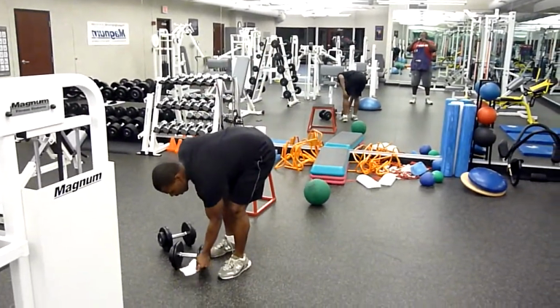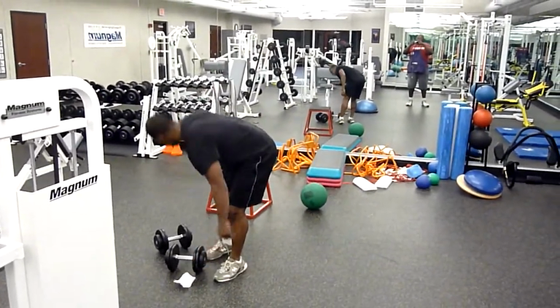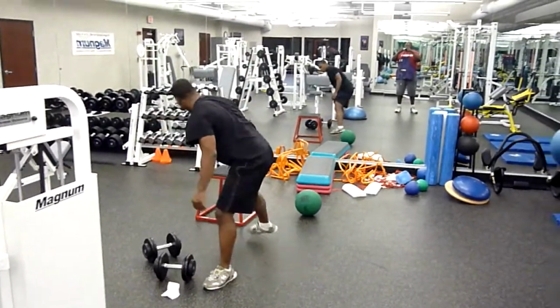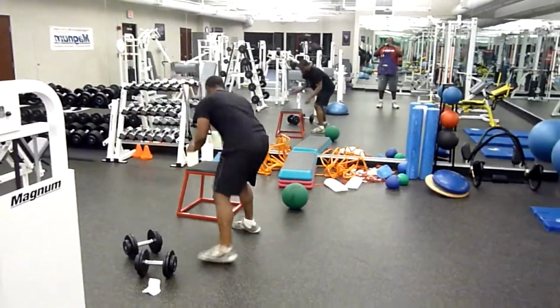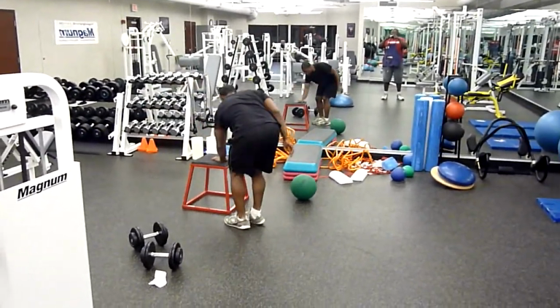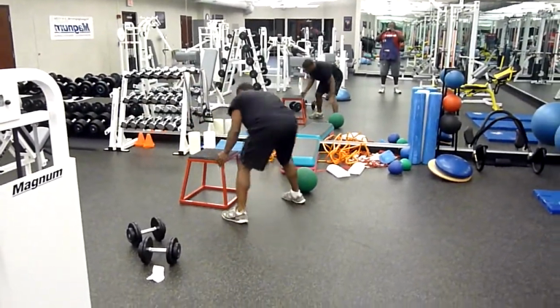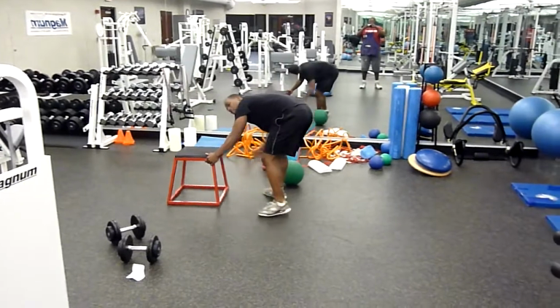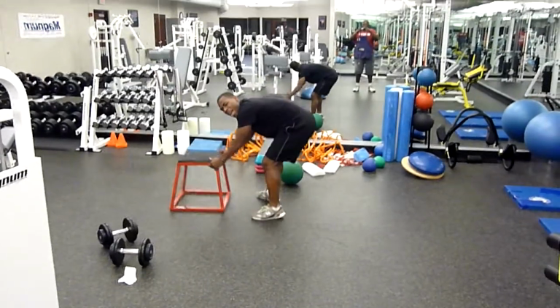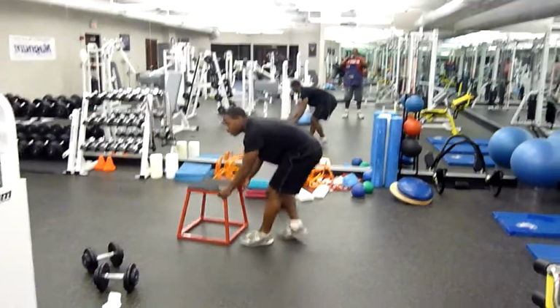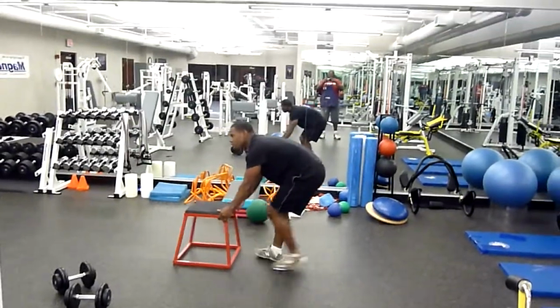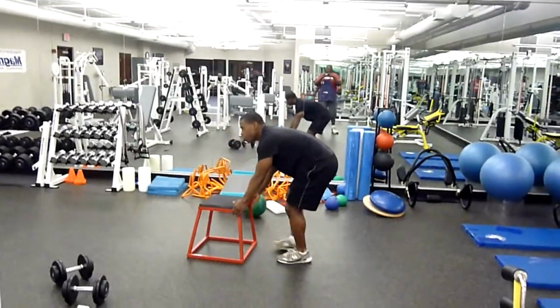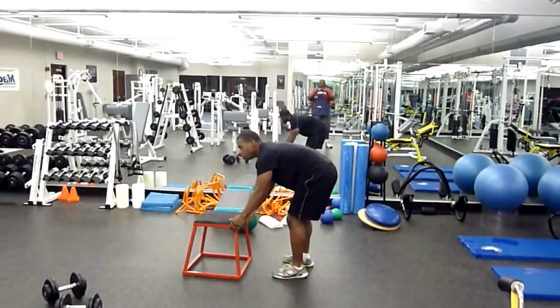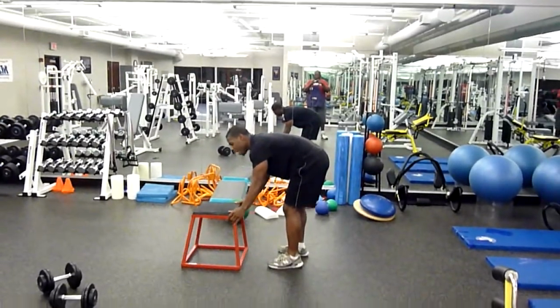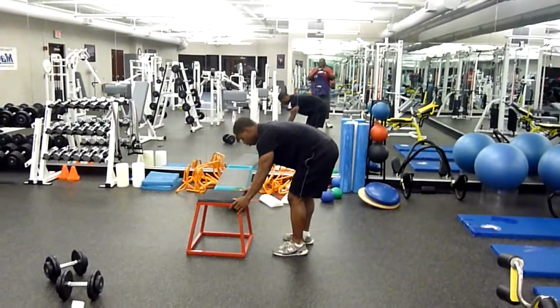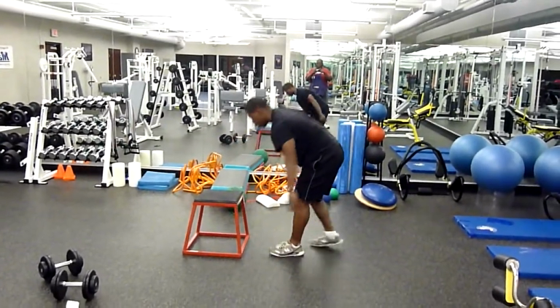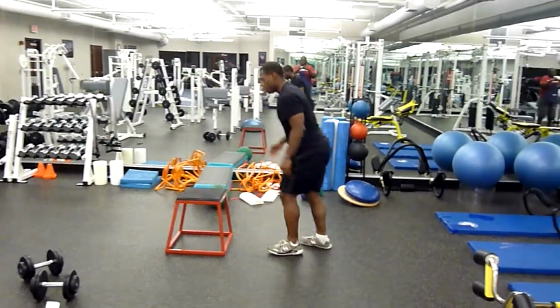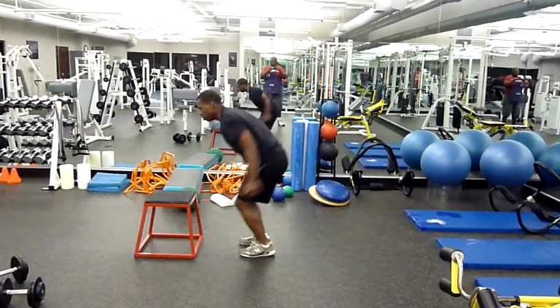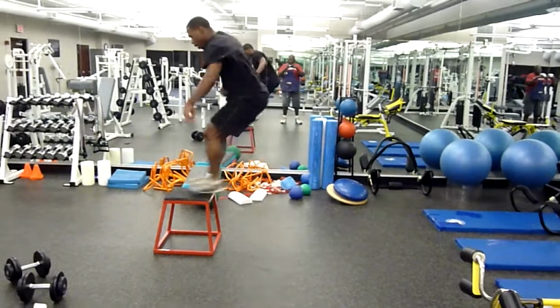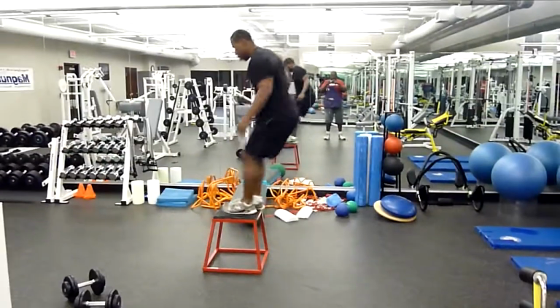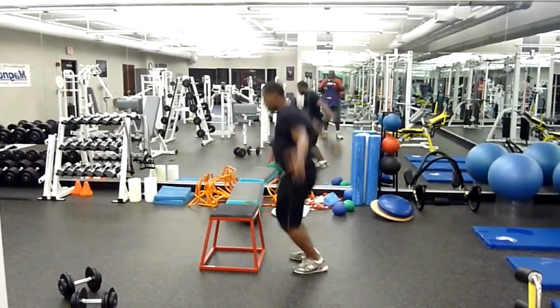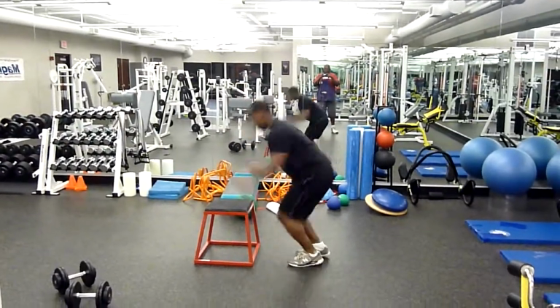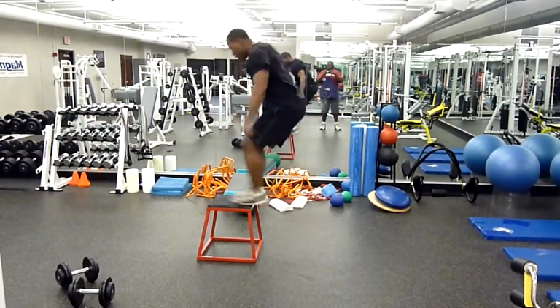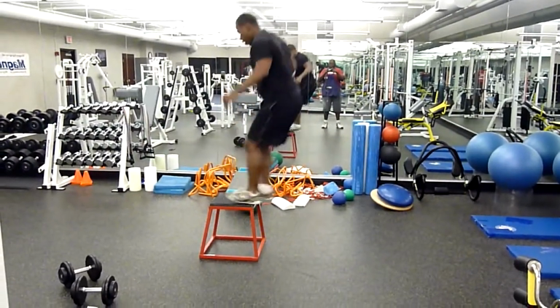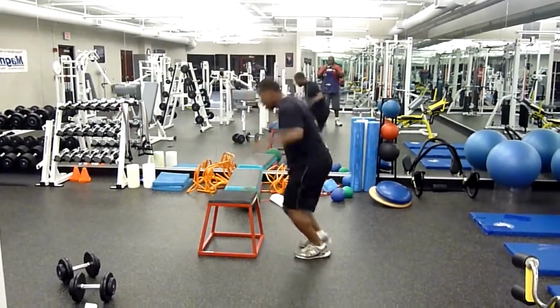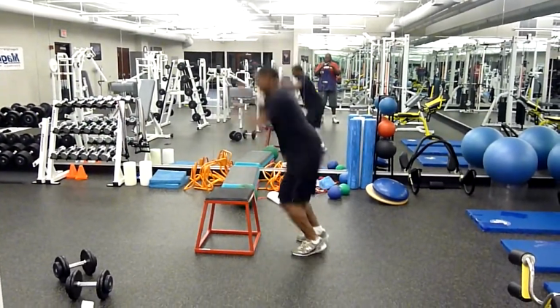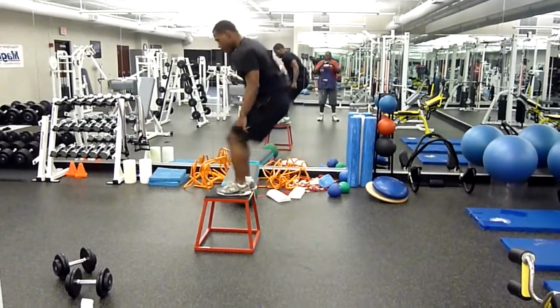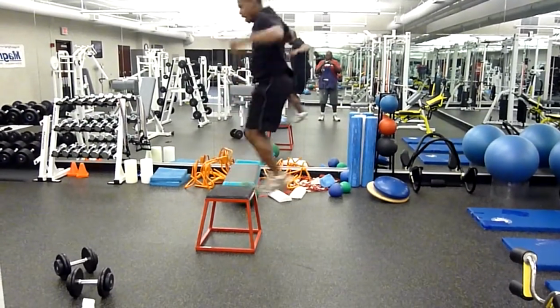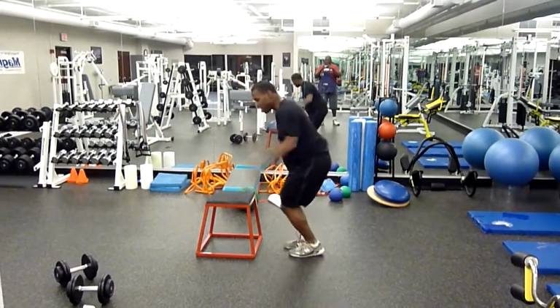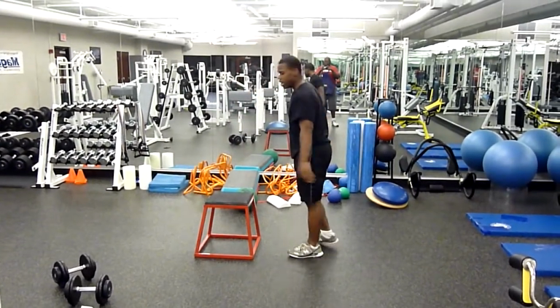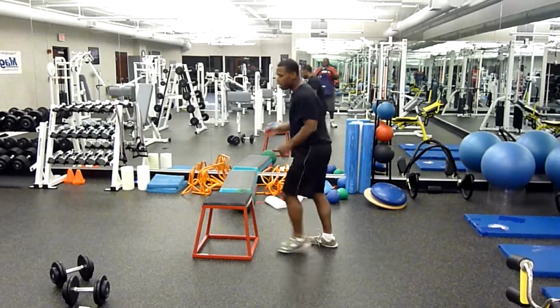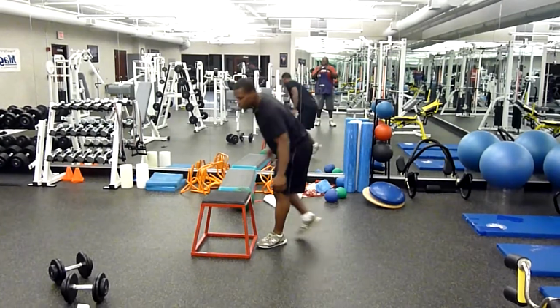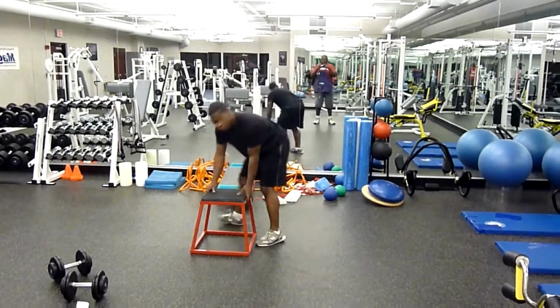Next, box jumps. If you don't have a box, you can use a bench. Jump — be careful too.